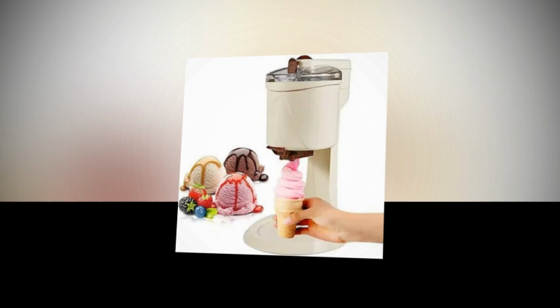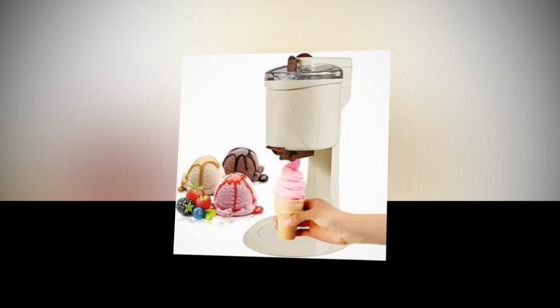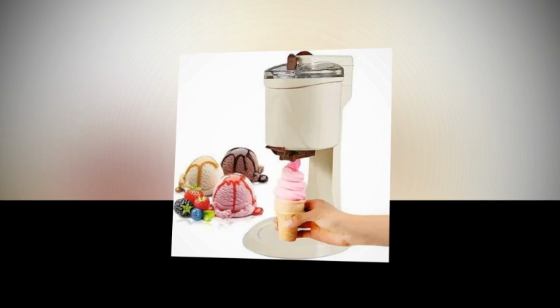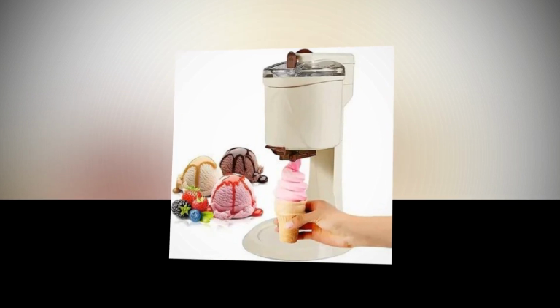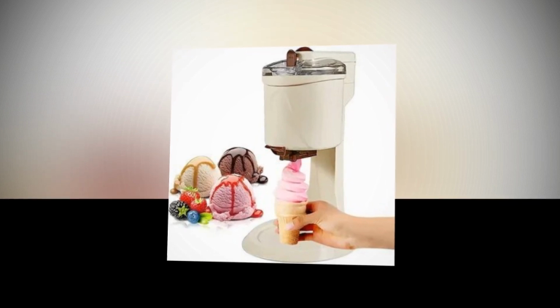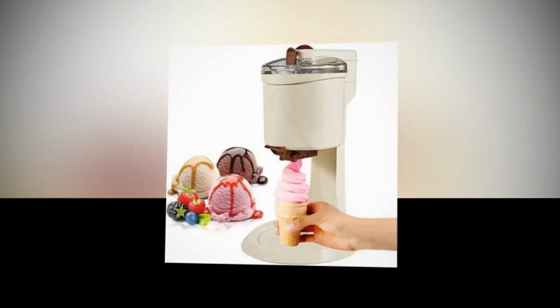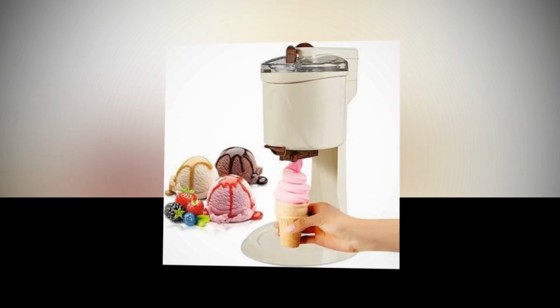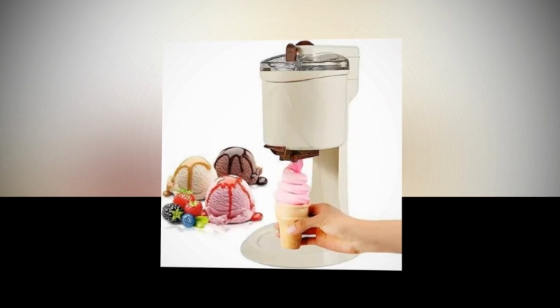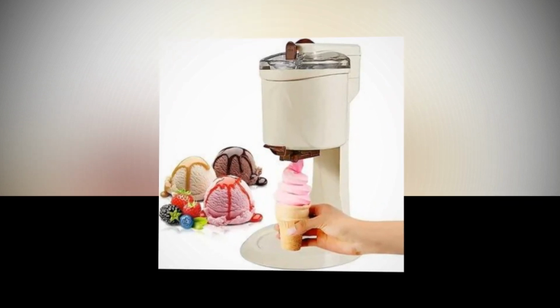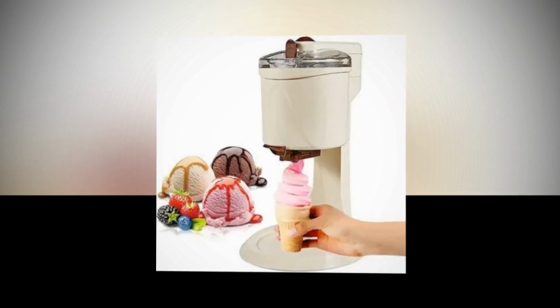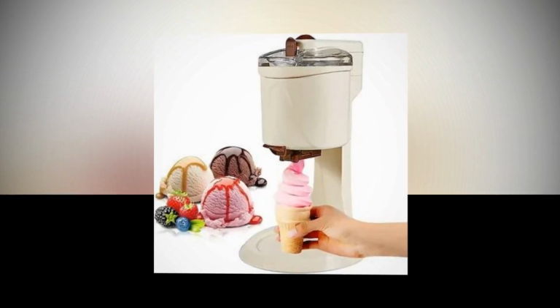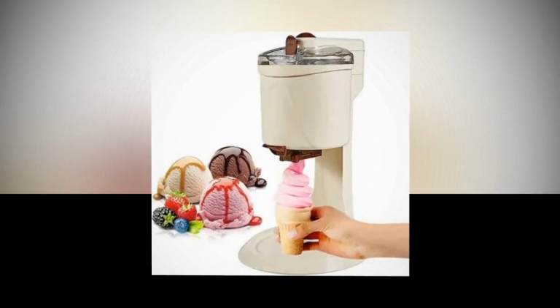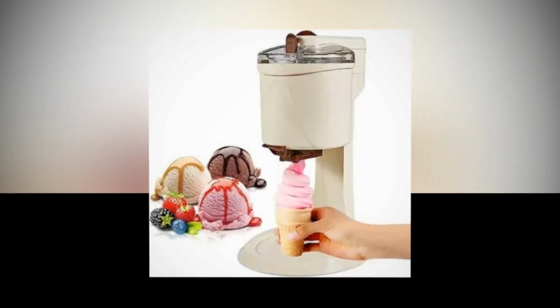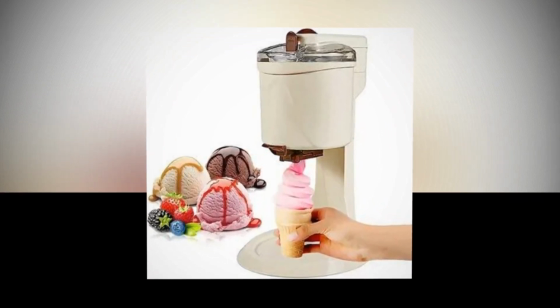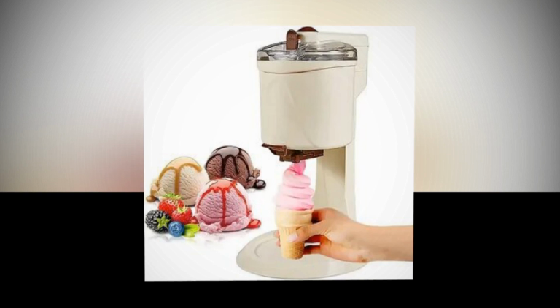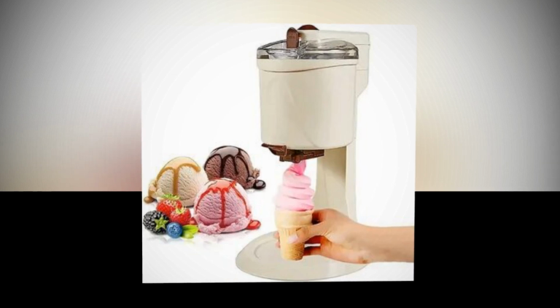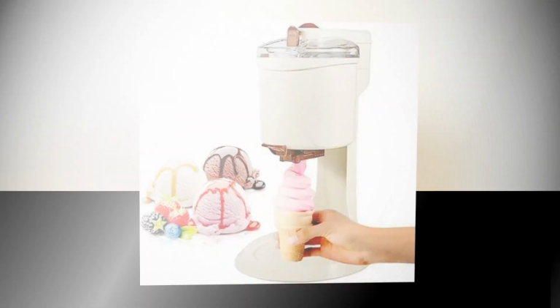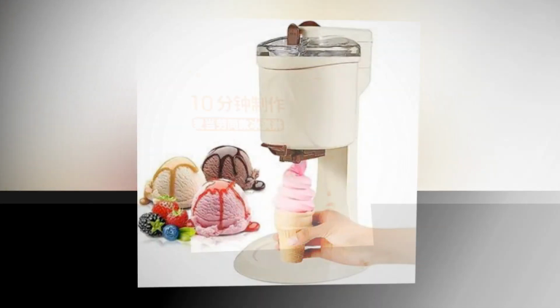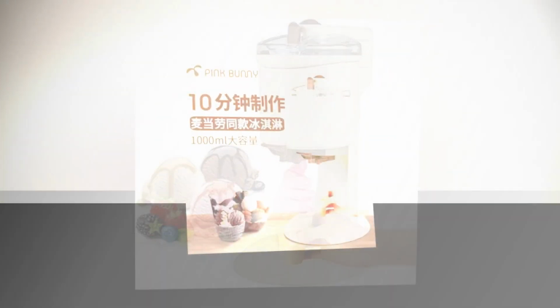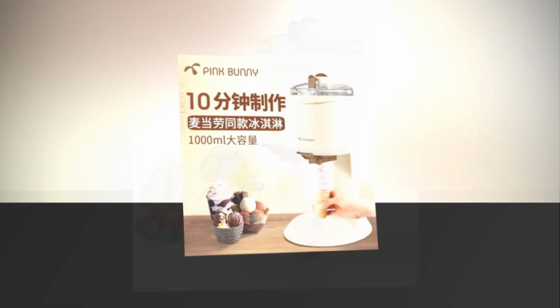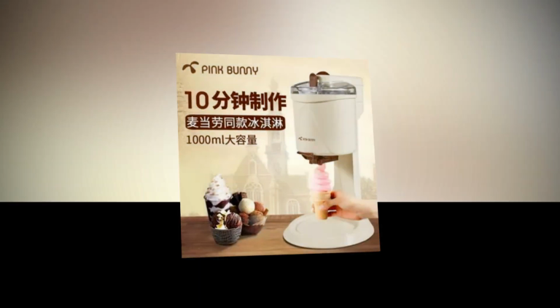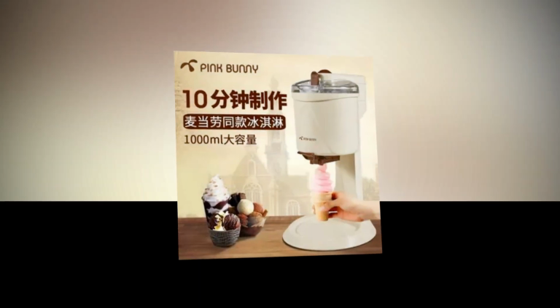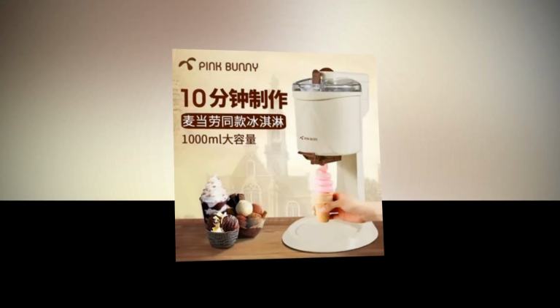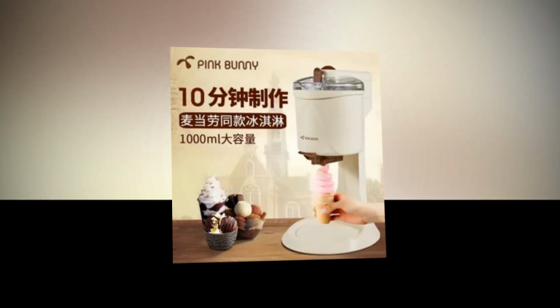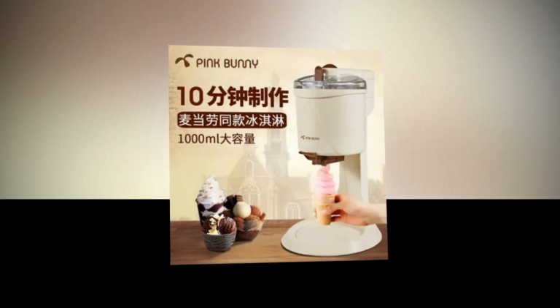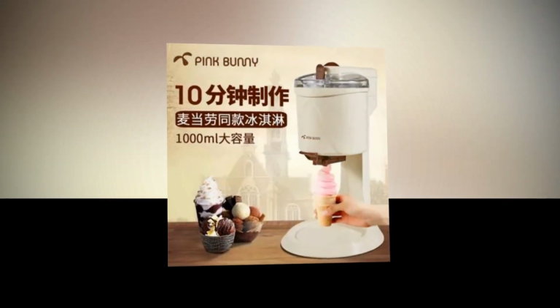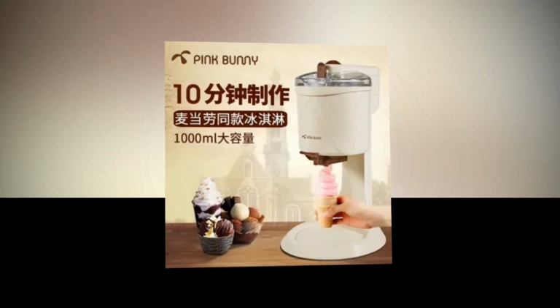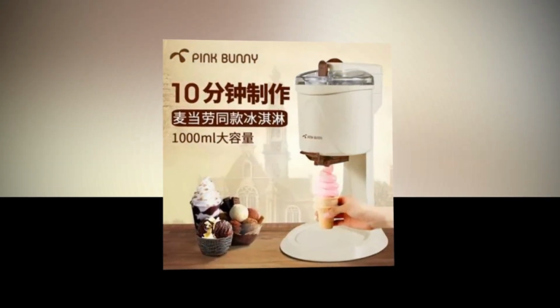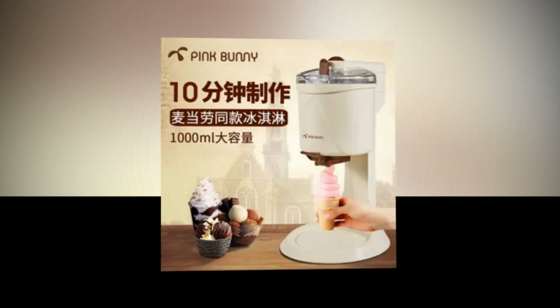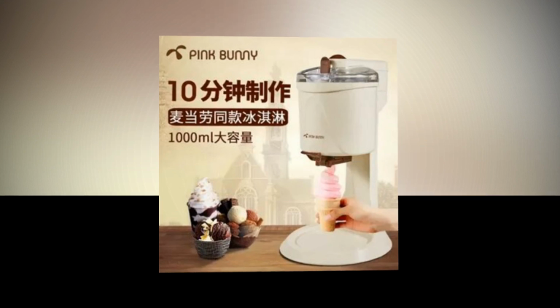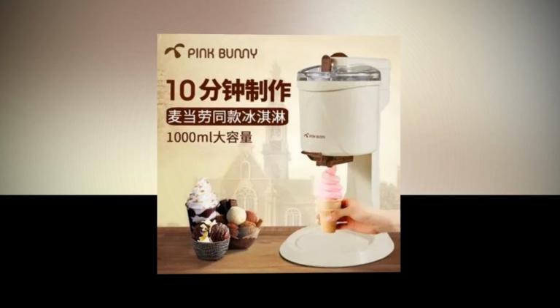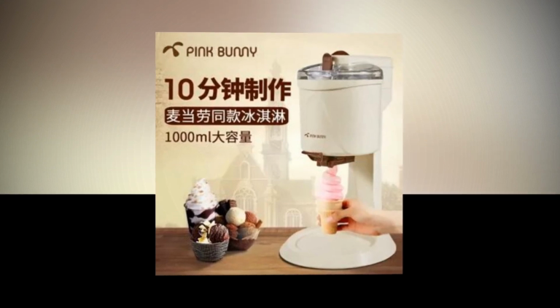Creative Design: this frozen yogurt maker is made even more convenient by its ability to be used as a freezable cup. You may enjoy your handmade frozen delicacies right out of the machine.